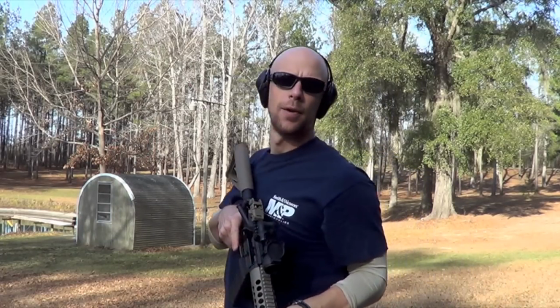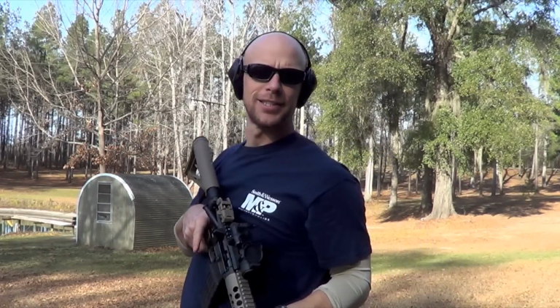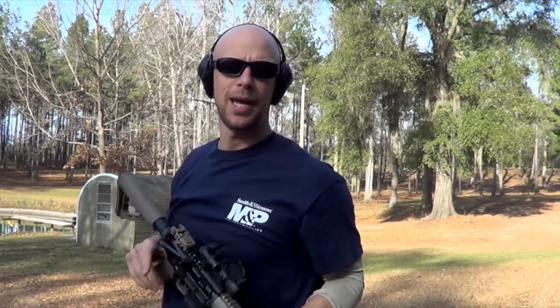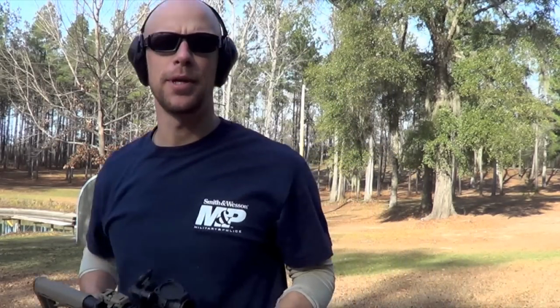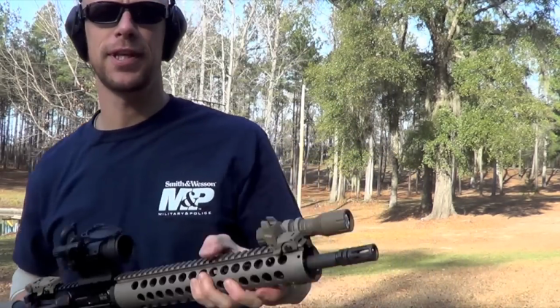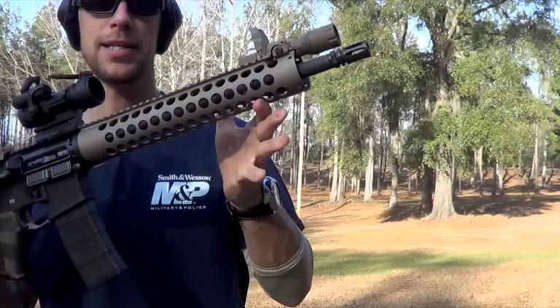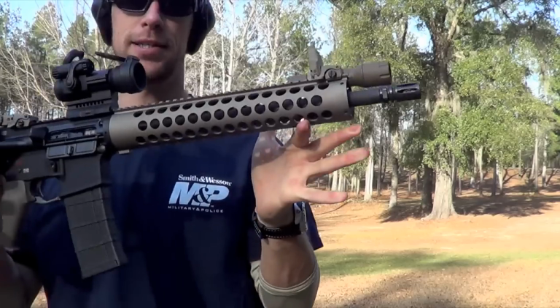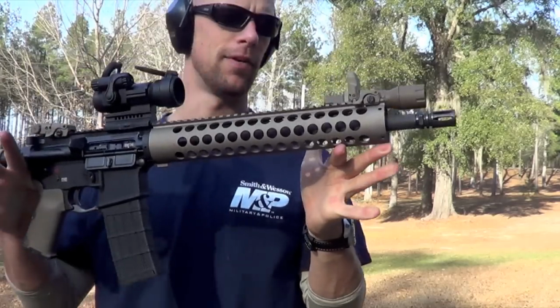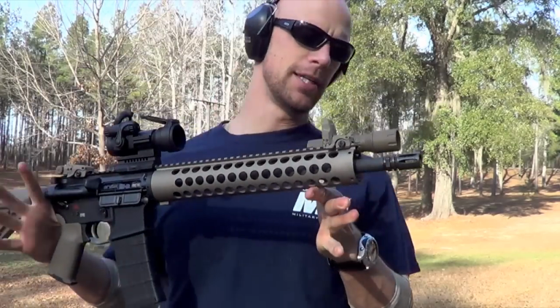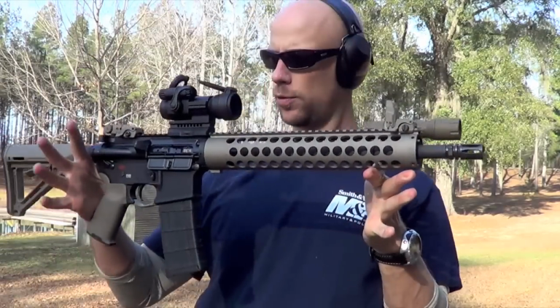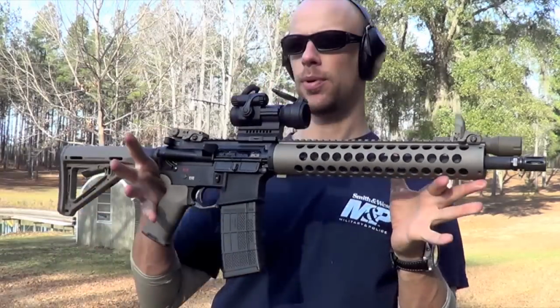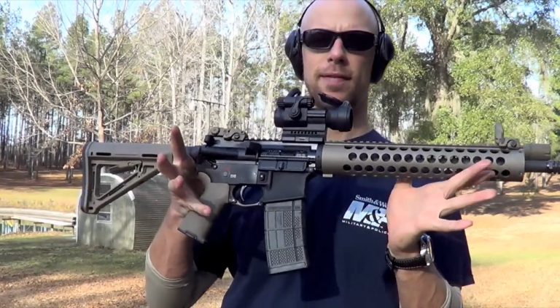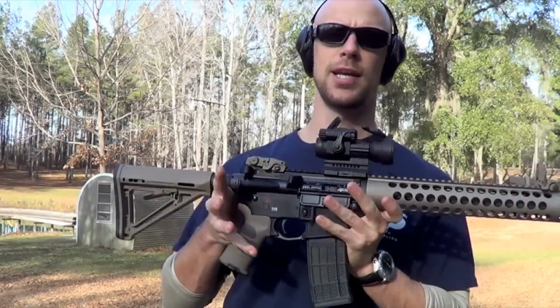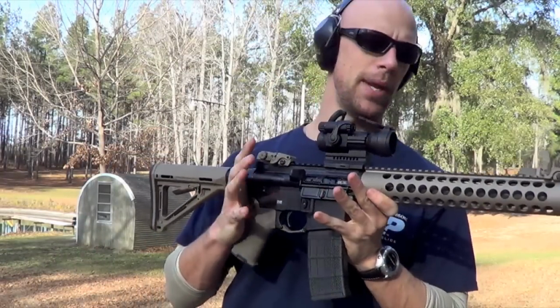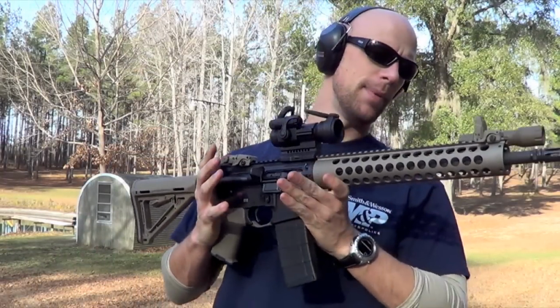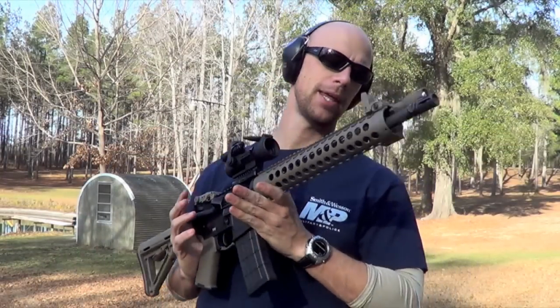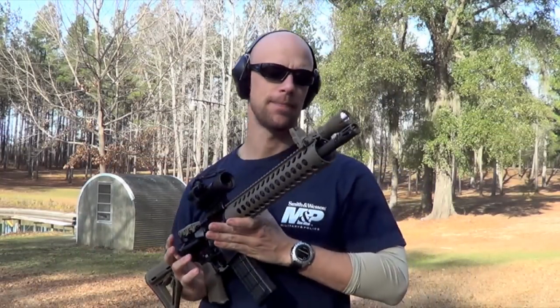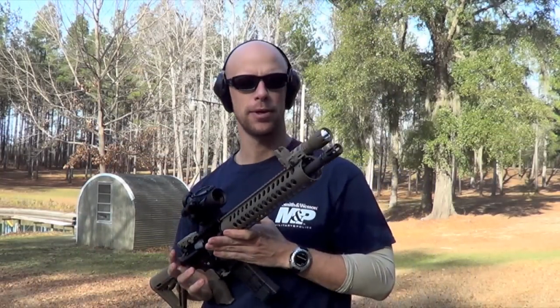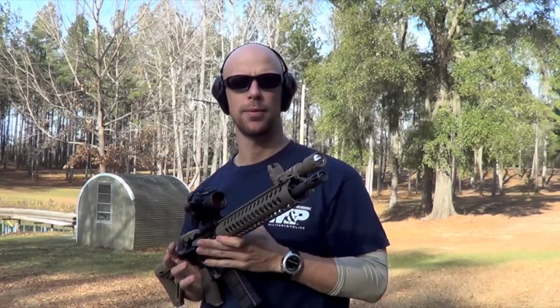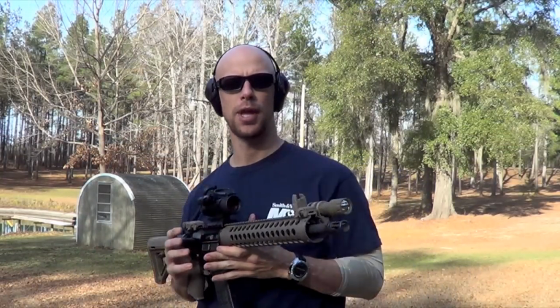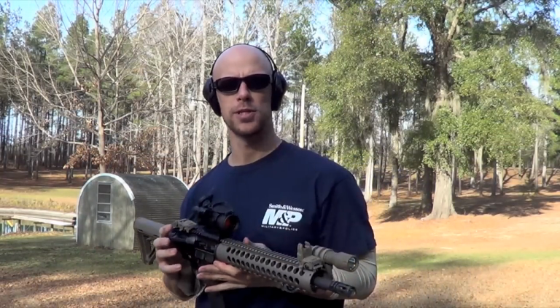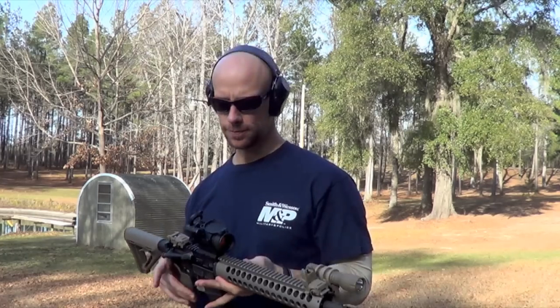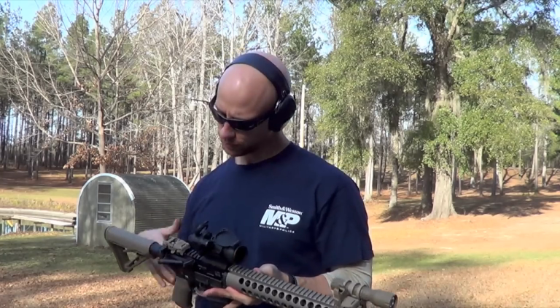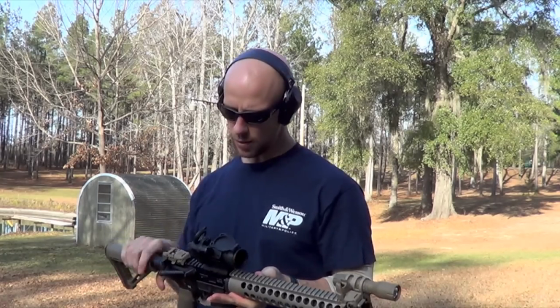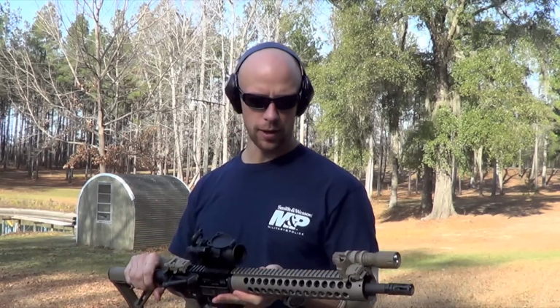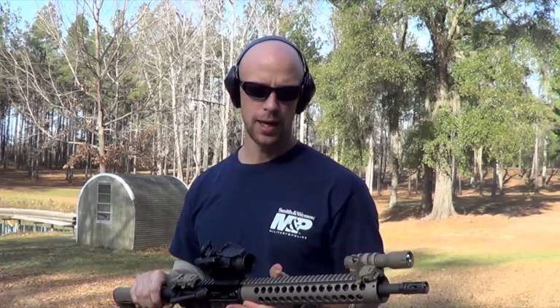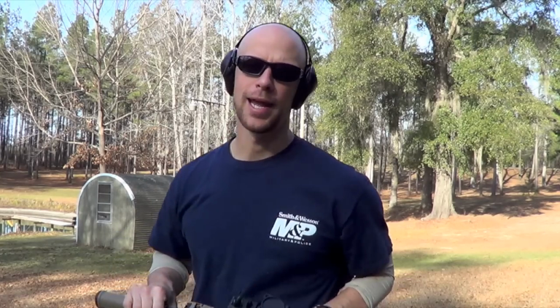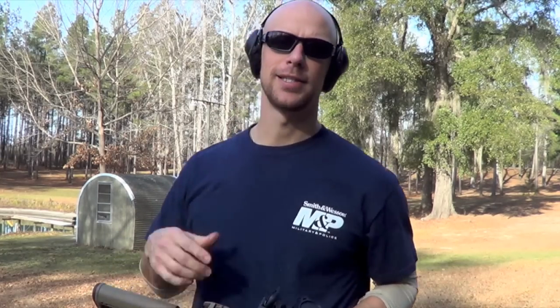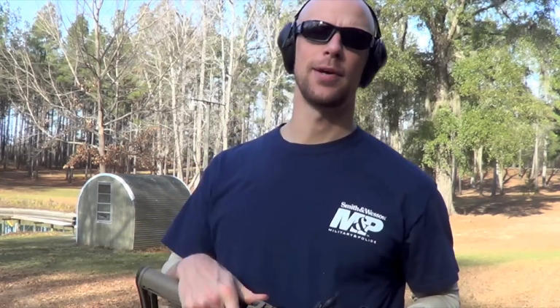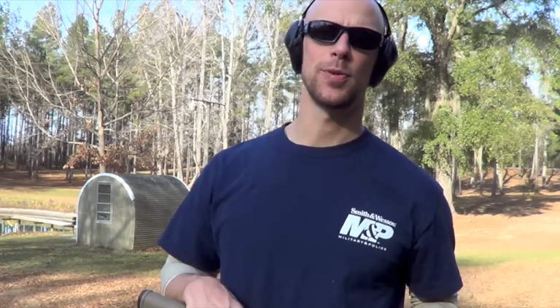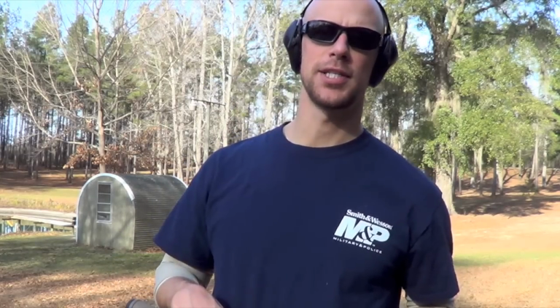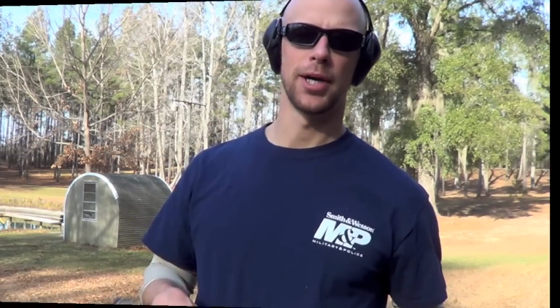You guys saw the ammo we're using for today's test; here's the rifle. This is a 14.7 inch pinned mid-length Palmetto State Armory cold hammer forged barrel. I'm going to go ahead and see what kind of results we get in that gel block.